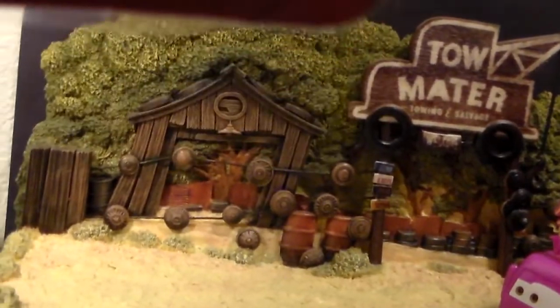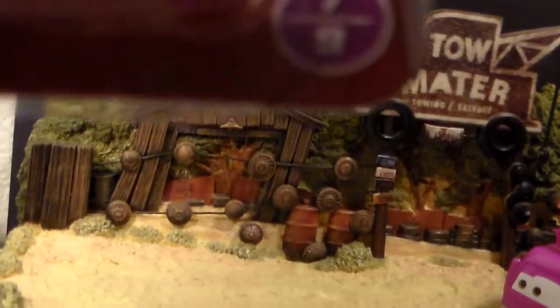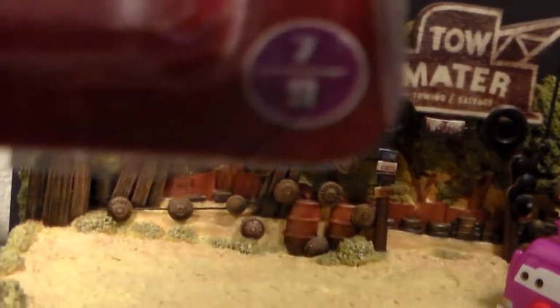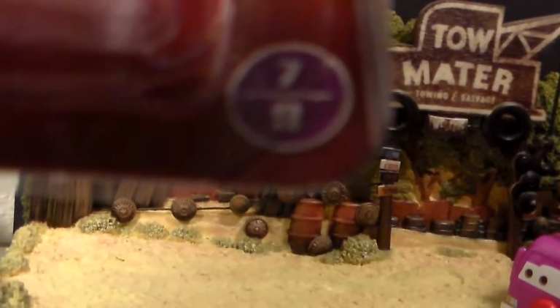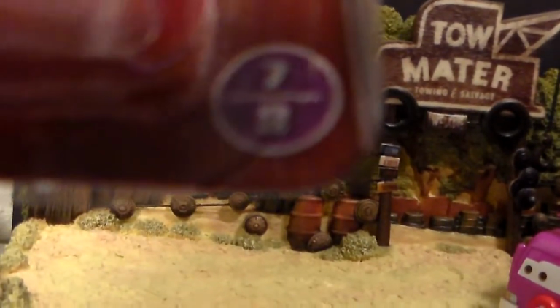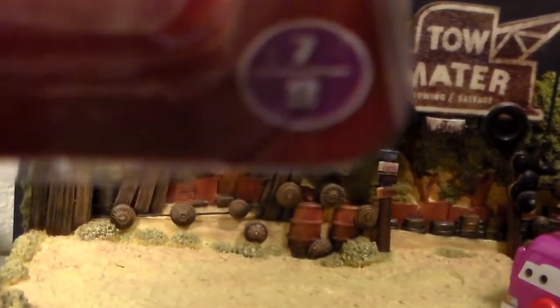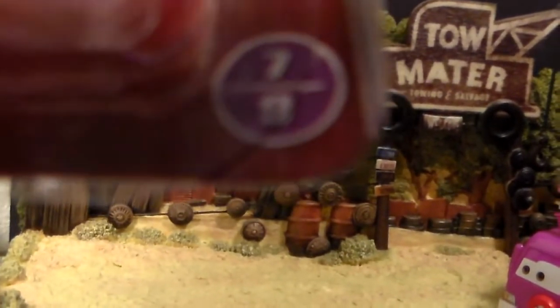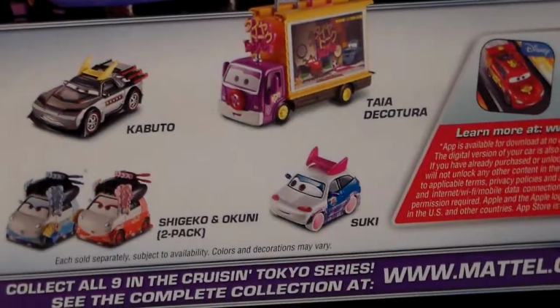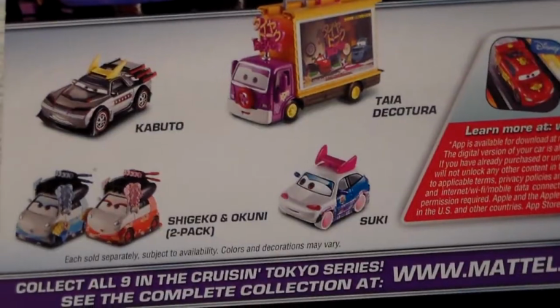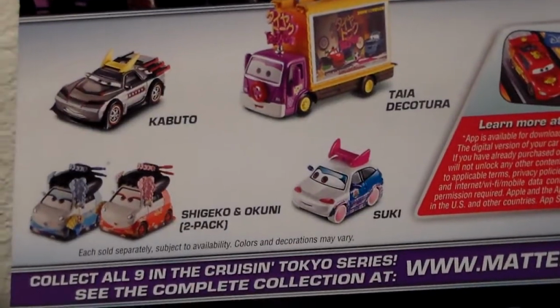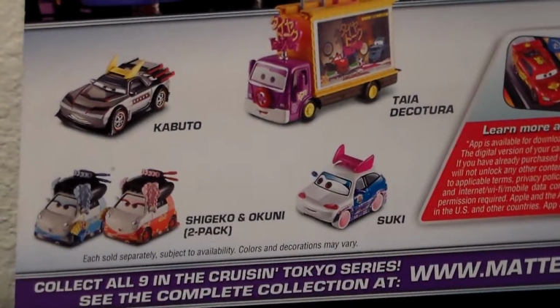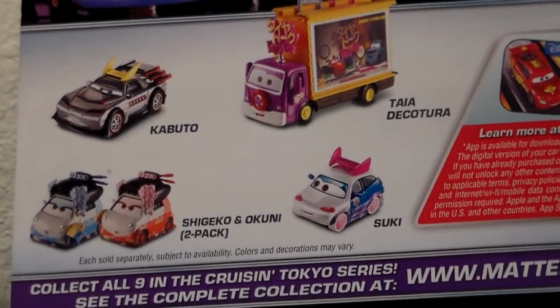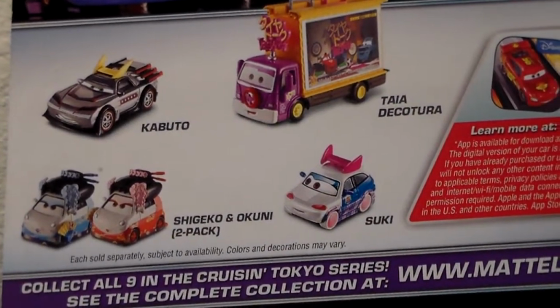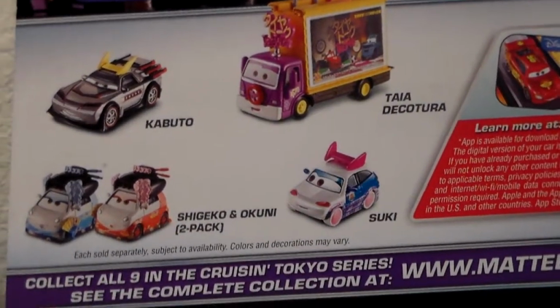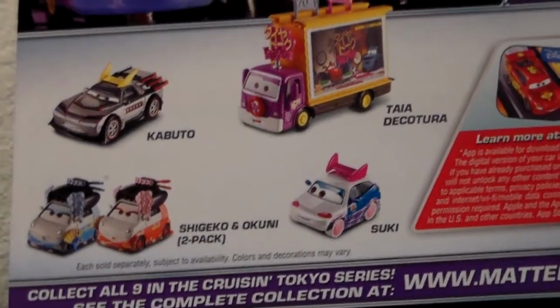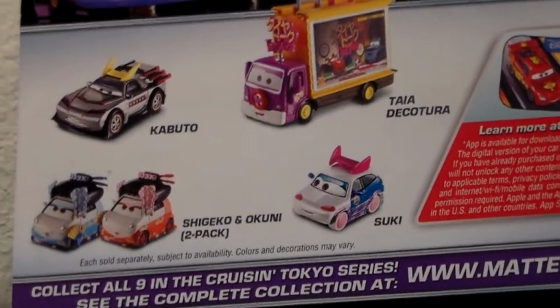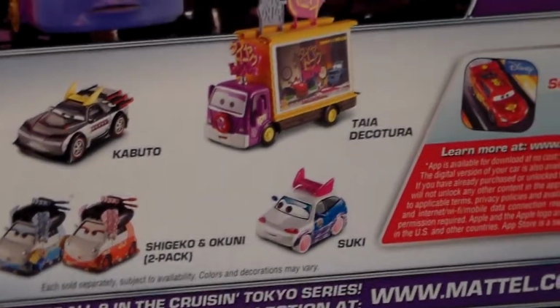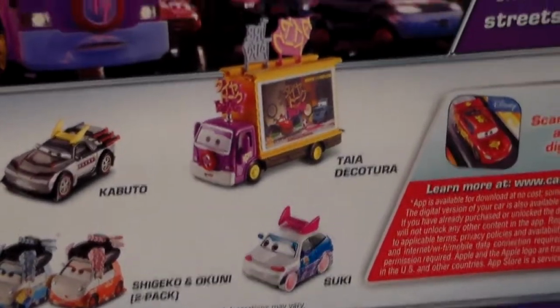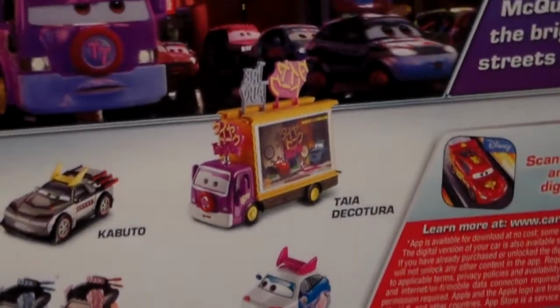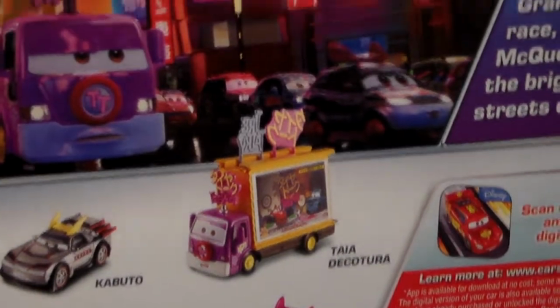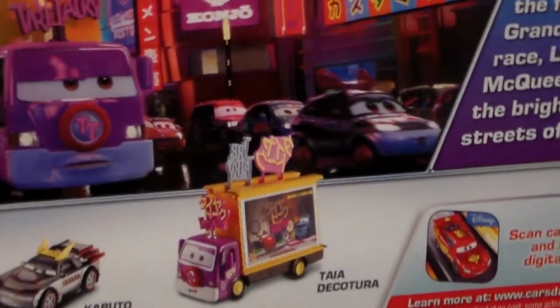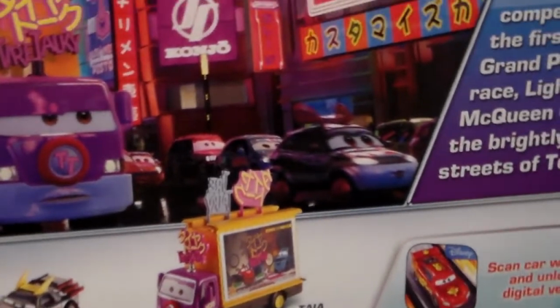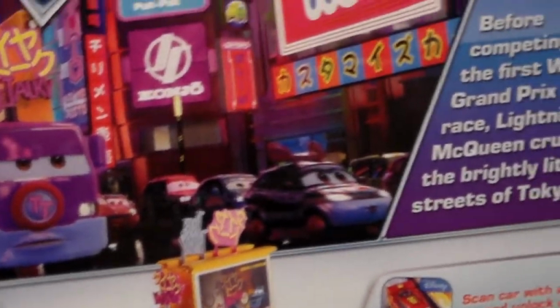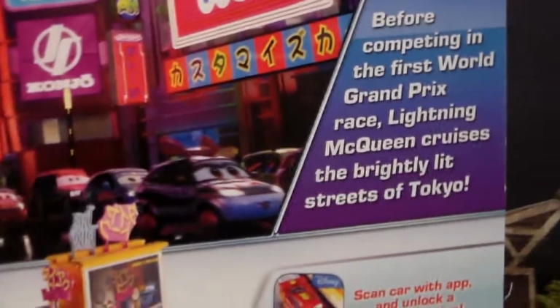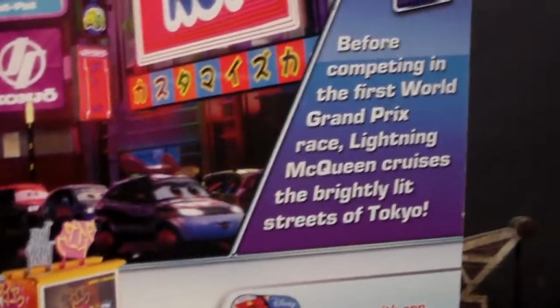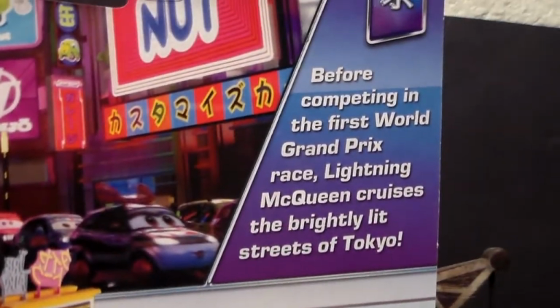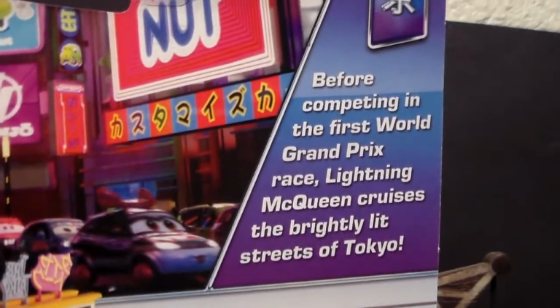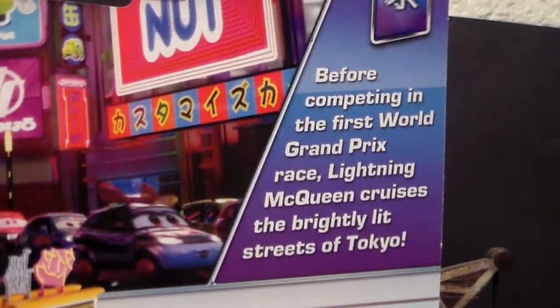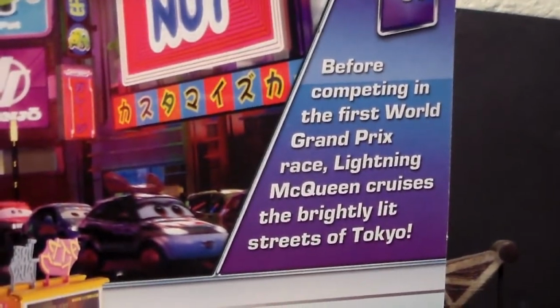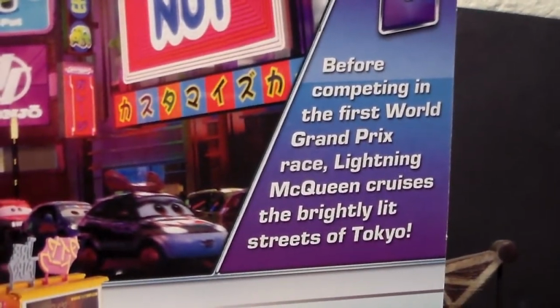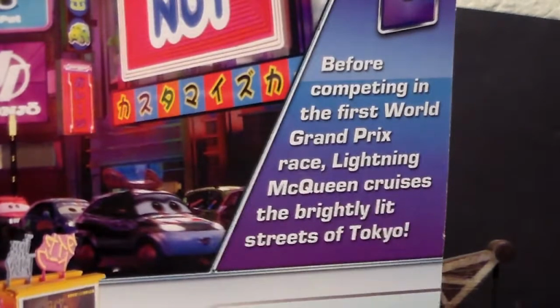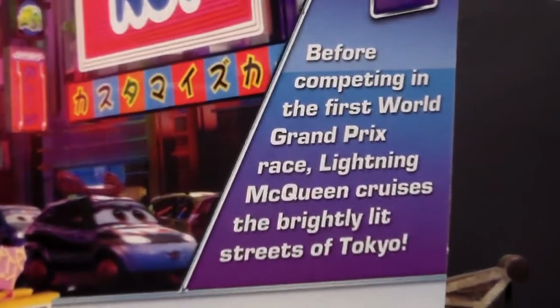He's 7 out of 9 cars in the series. On the back we have Tai, Suki, Shigeko, Okuni, and Kabuto, which will all be available in 2016. And we also have a description which you can pause and read.